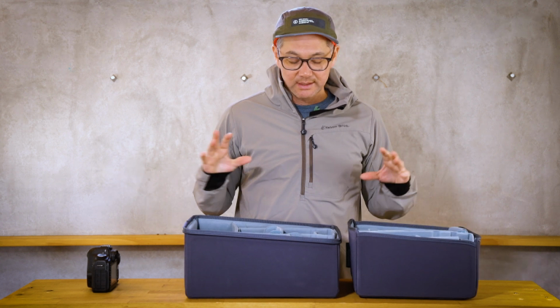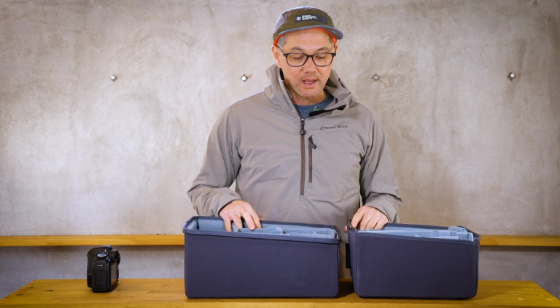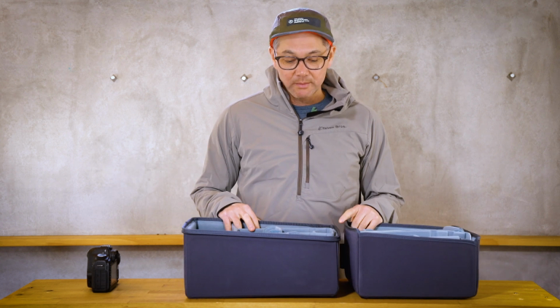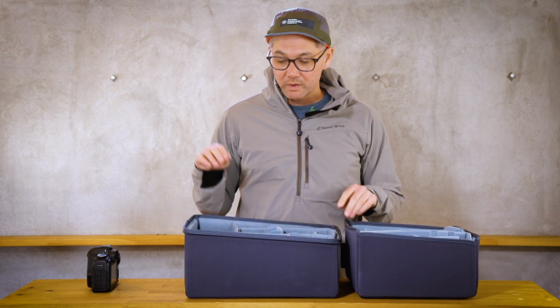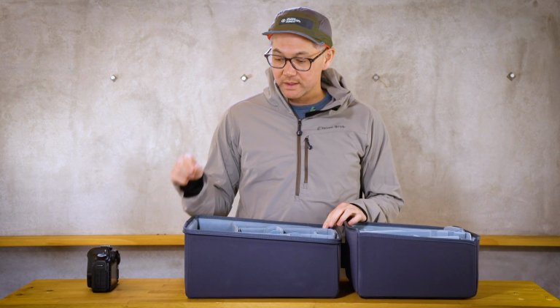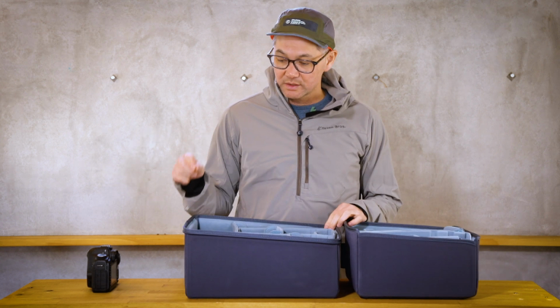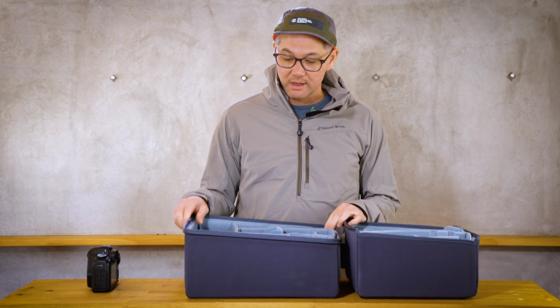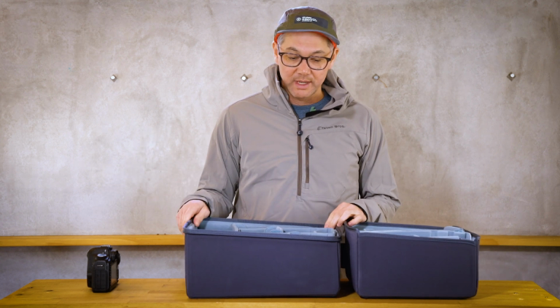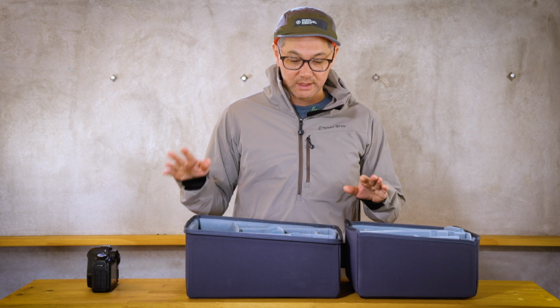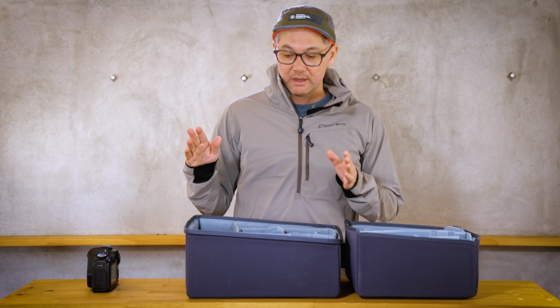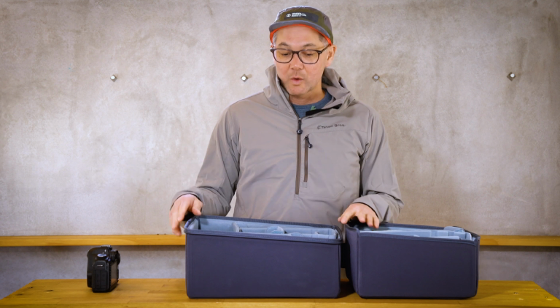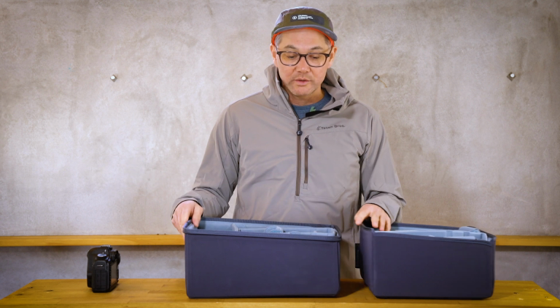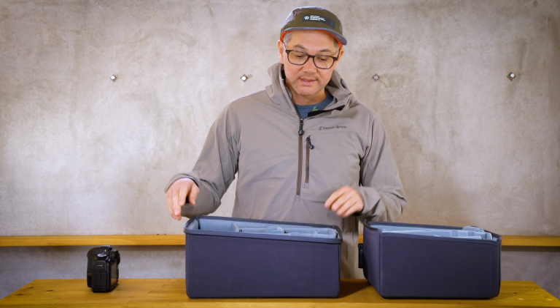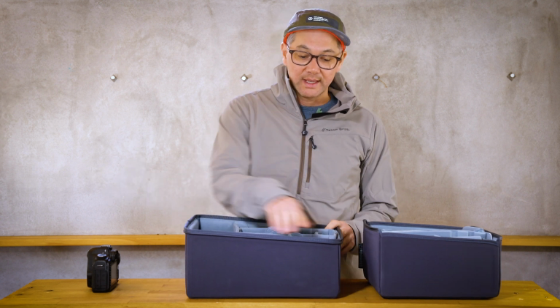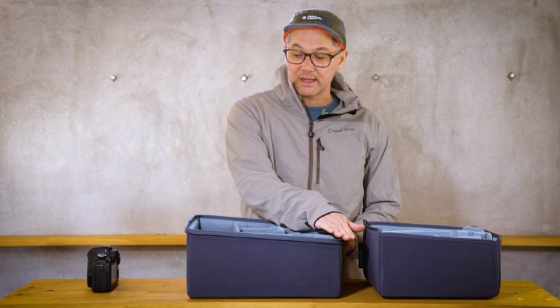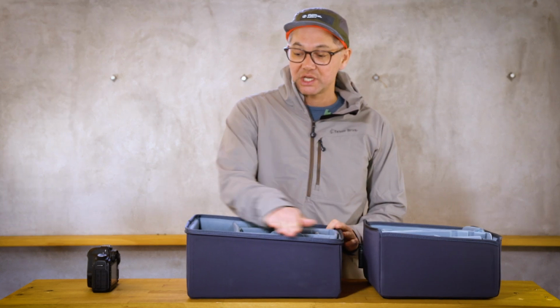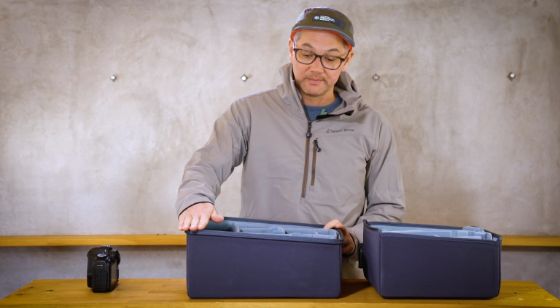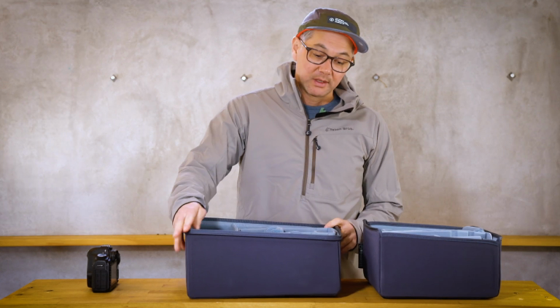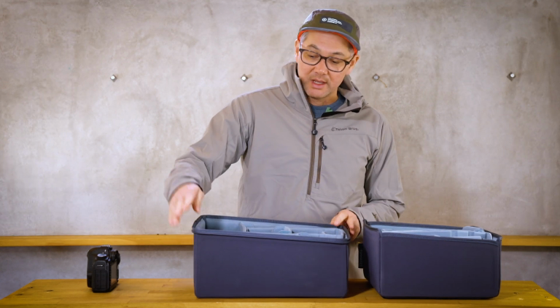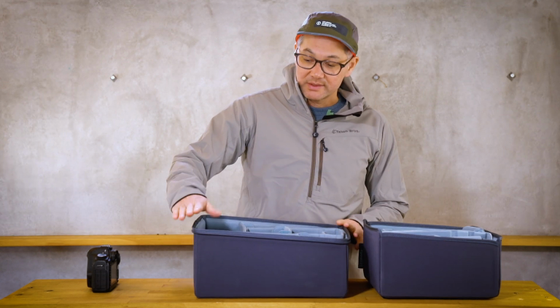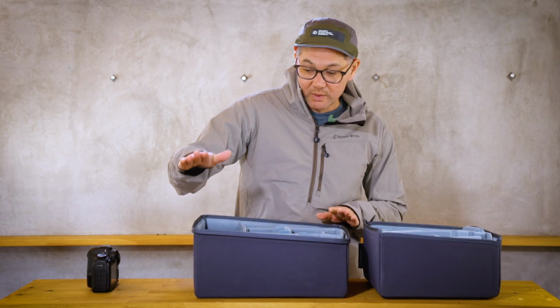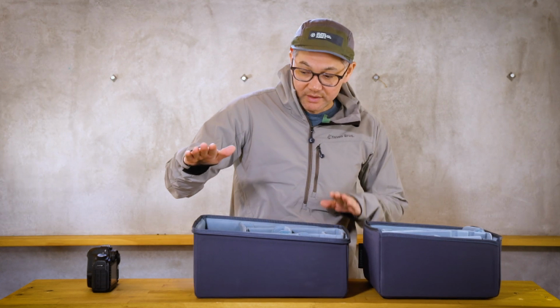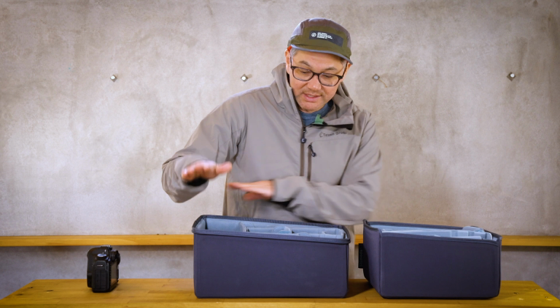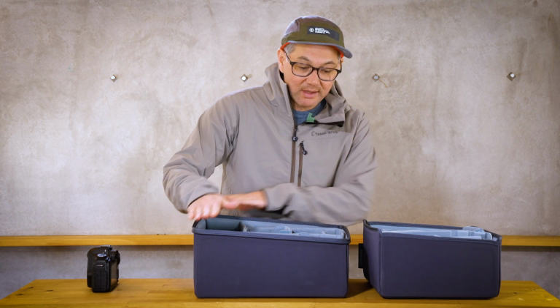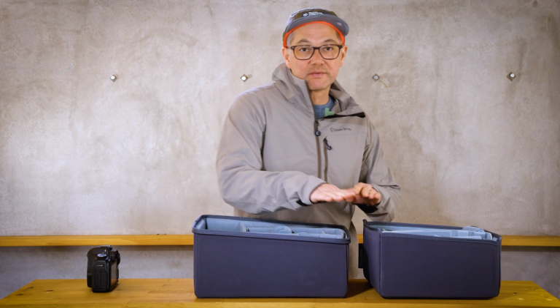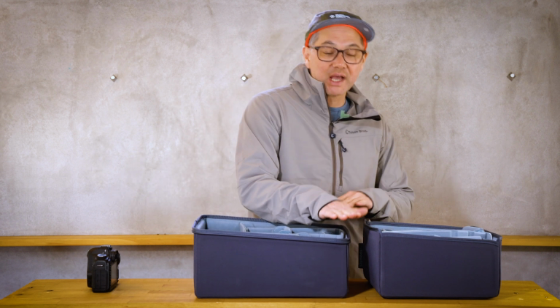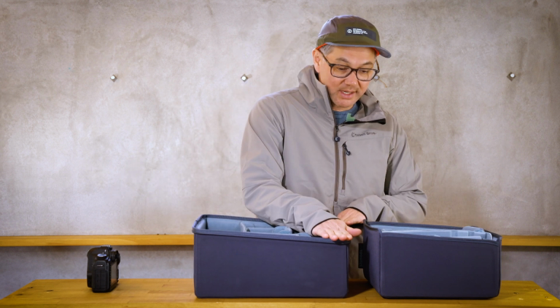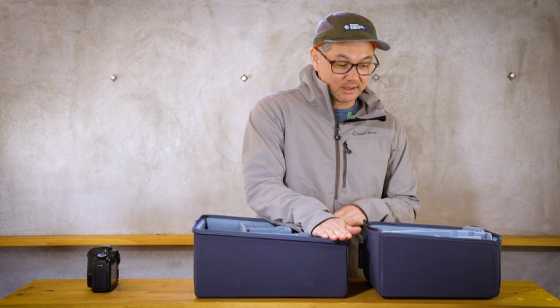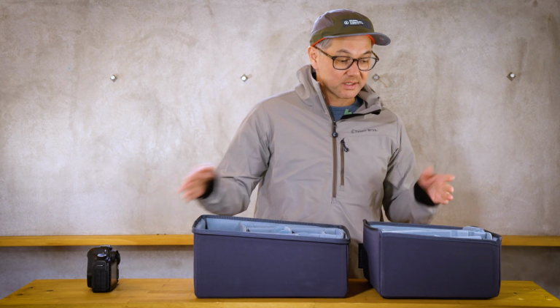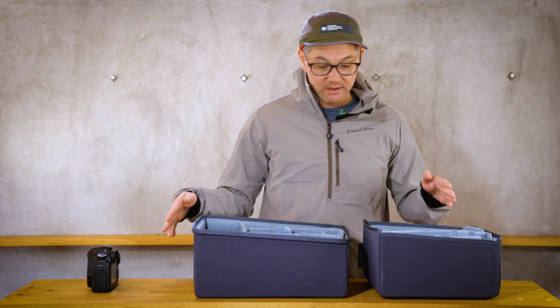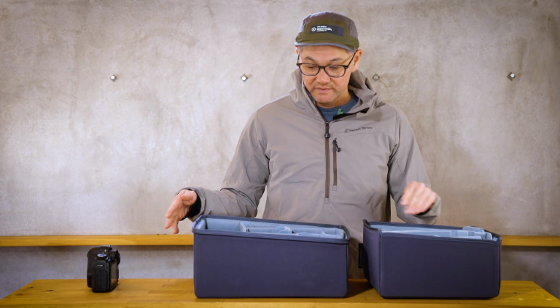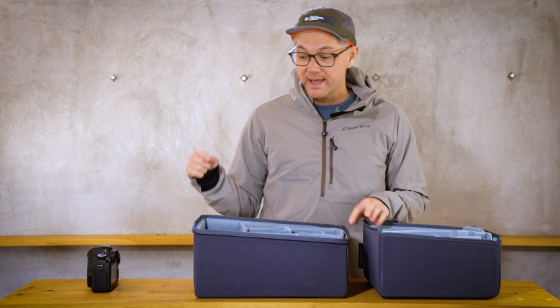Today on the mailbag we are going to talk about our core units and the shape of them. Basically we have a deep end and we have a shallow end, and I want to explain the reason for that.